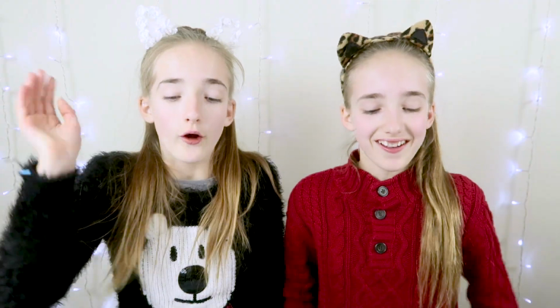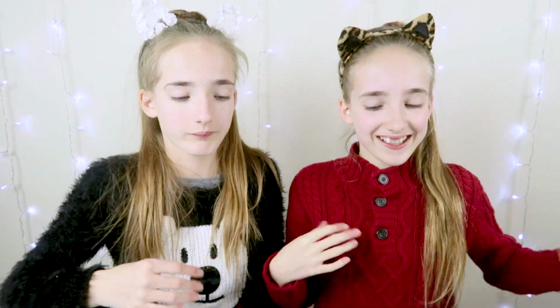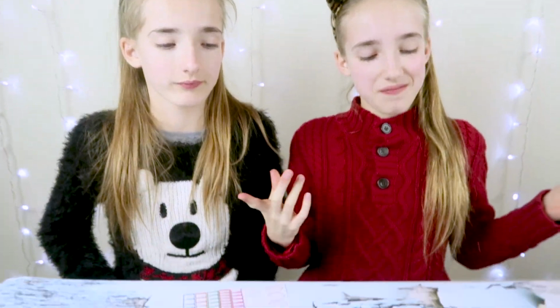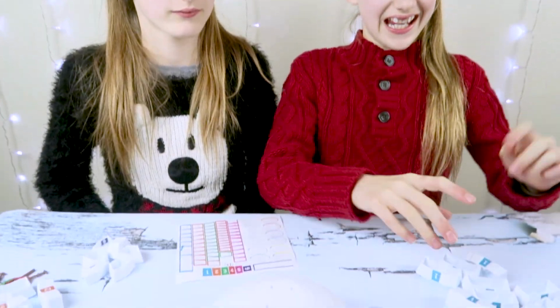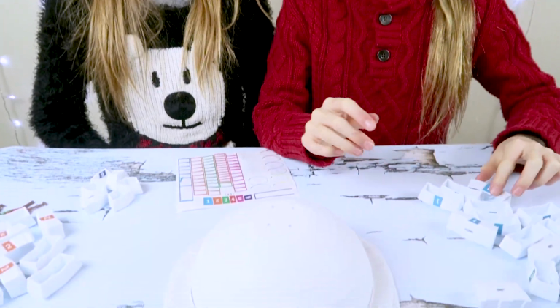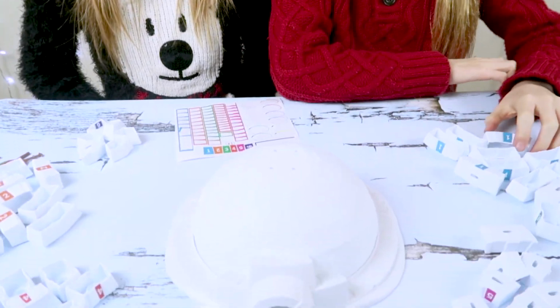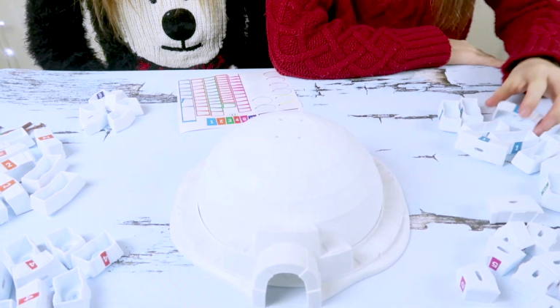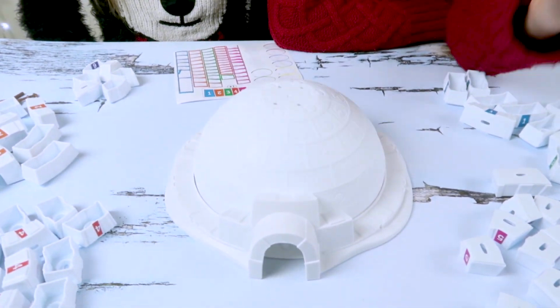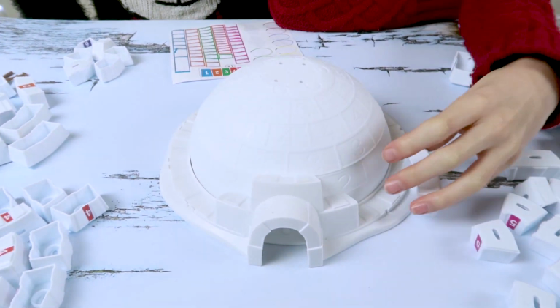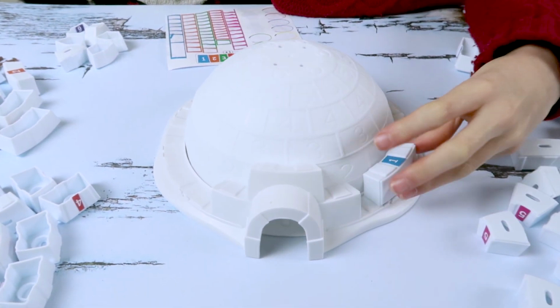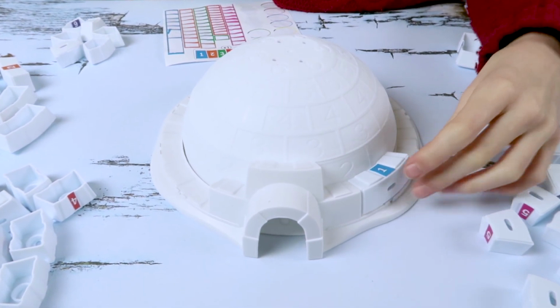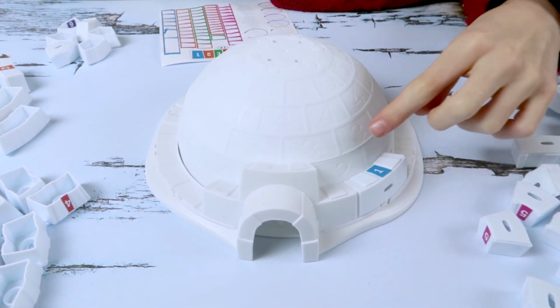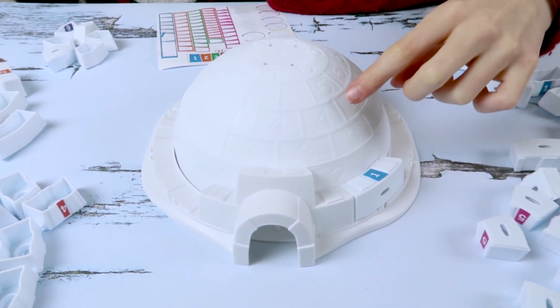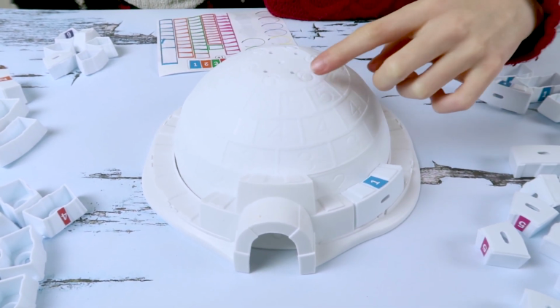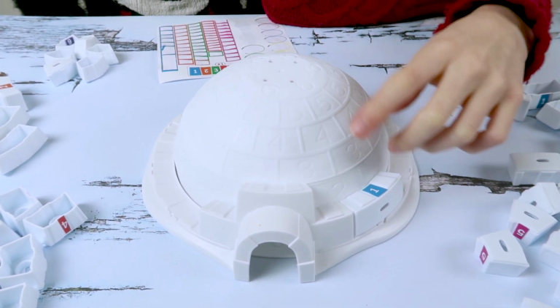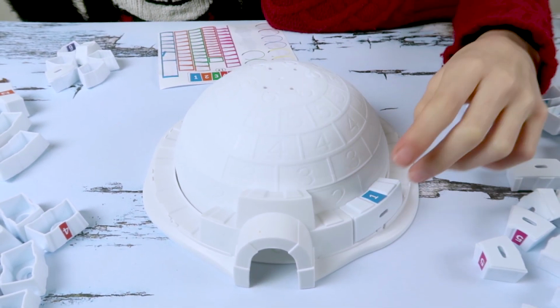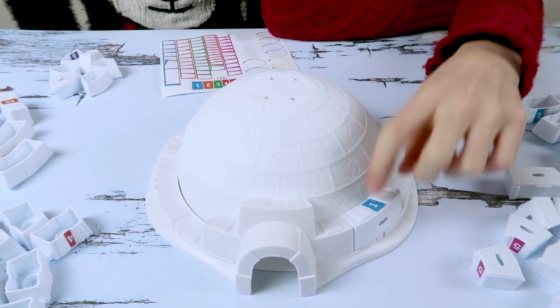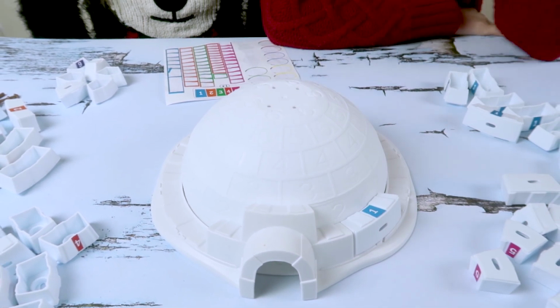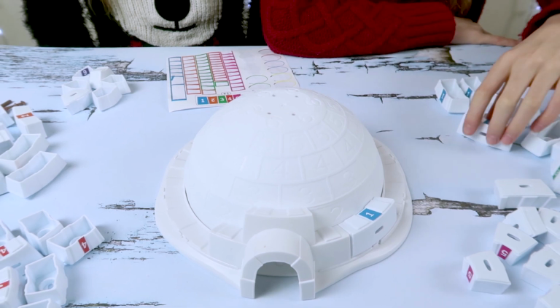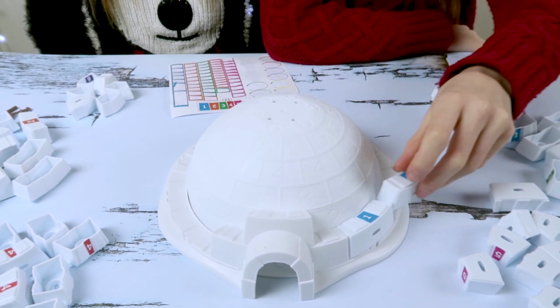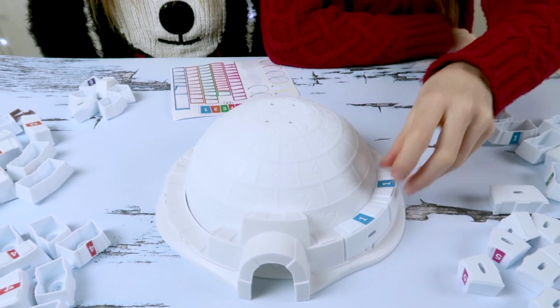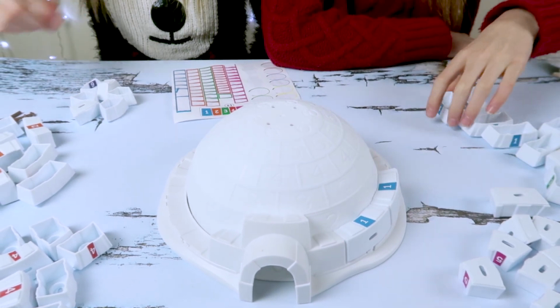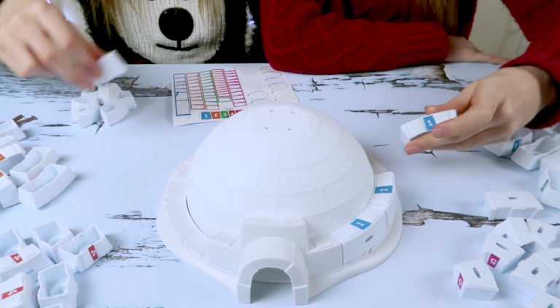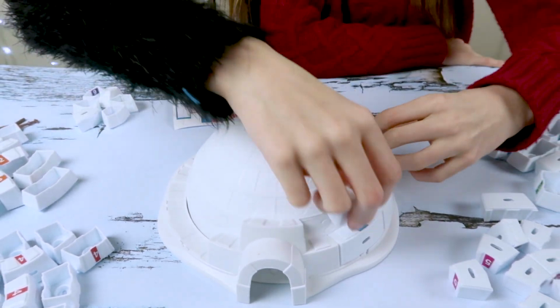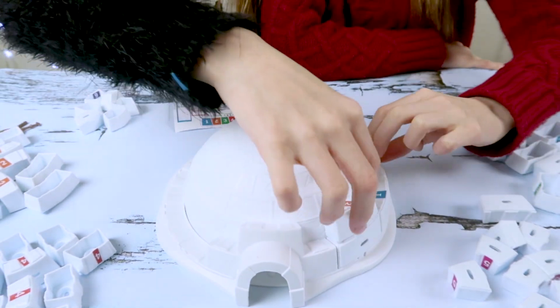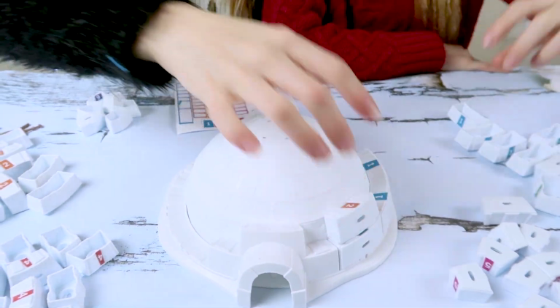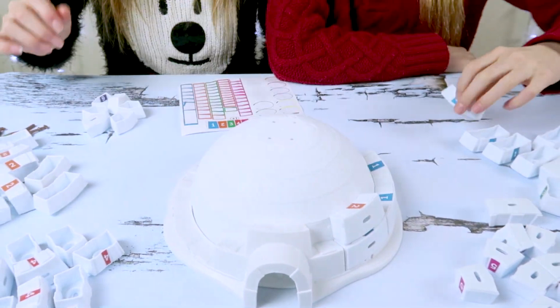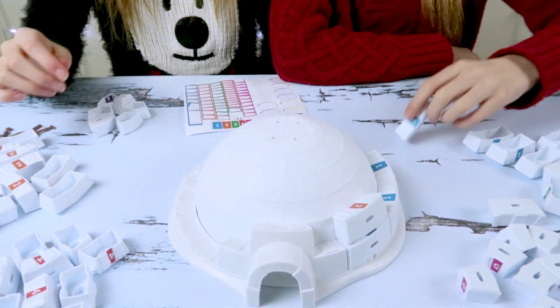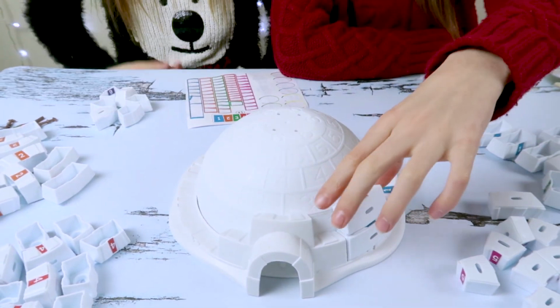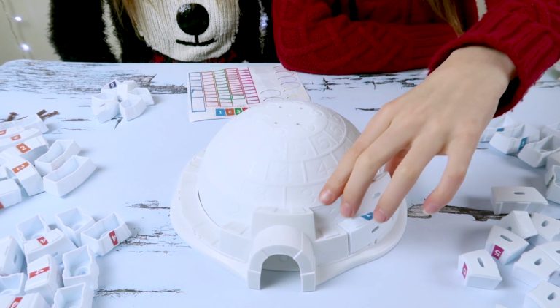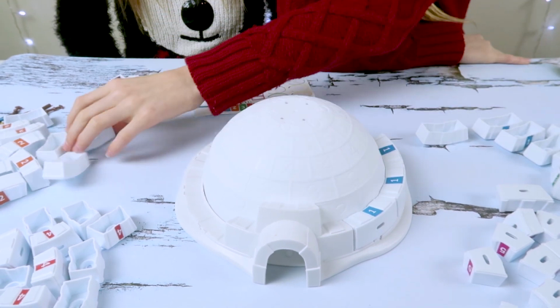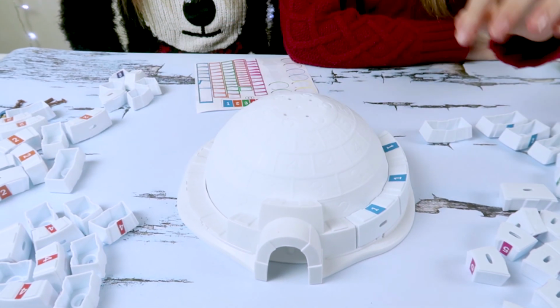So we're going to start building the Igloo now. What you do is get your block — it goes one, two, three, four, five, six all the way up — and you make sure the numbers are facing up, and you build around it one layer at a time.